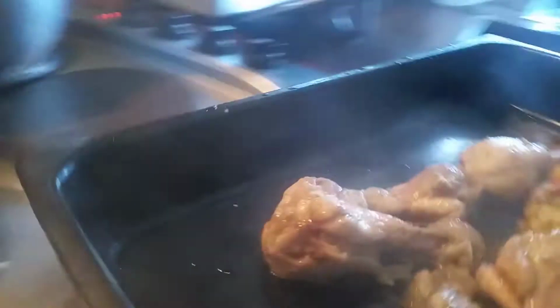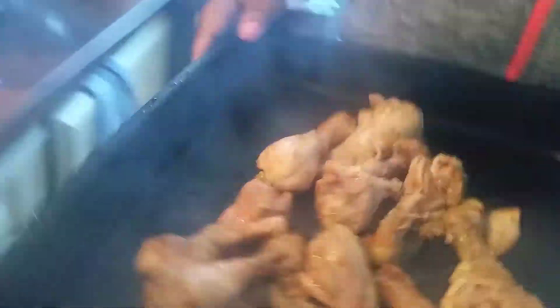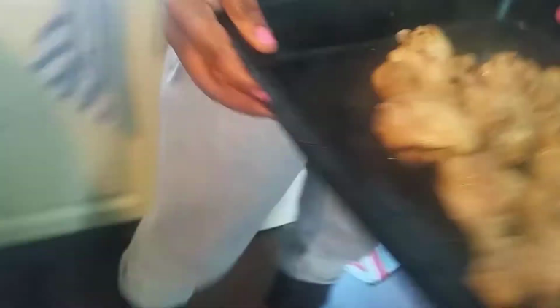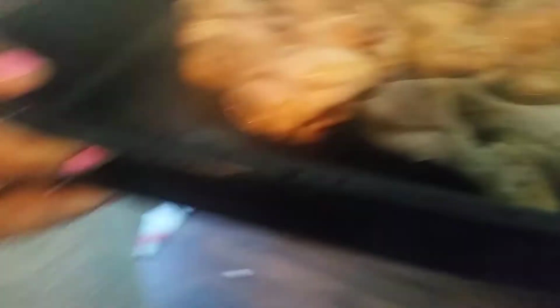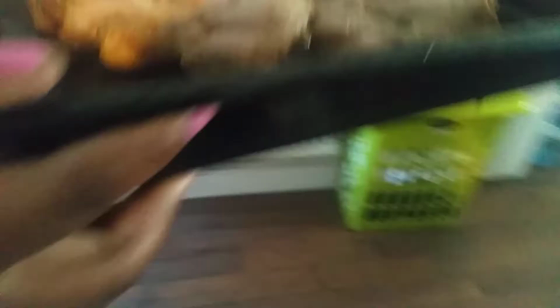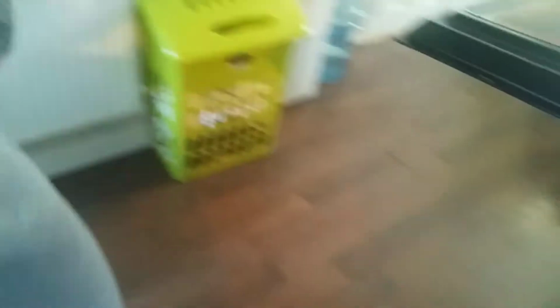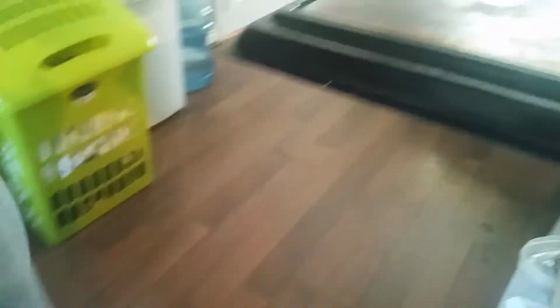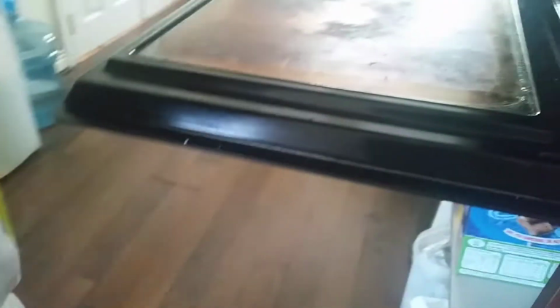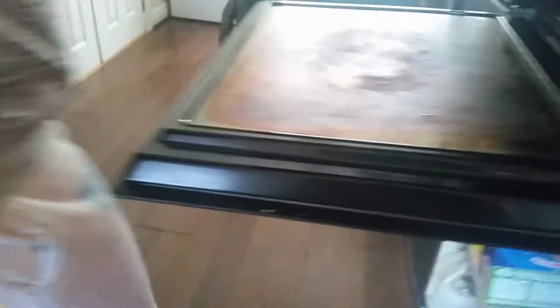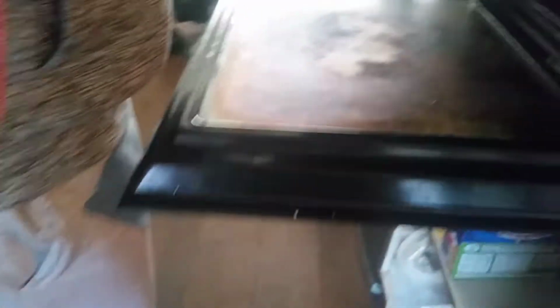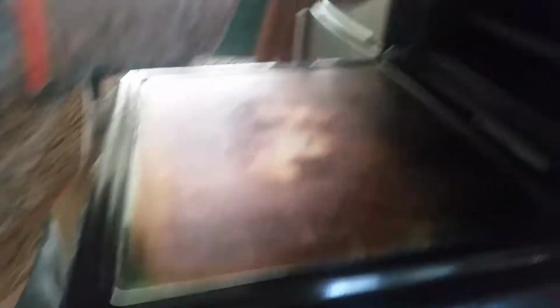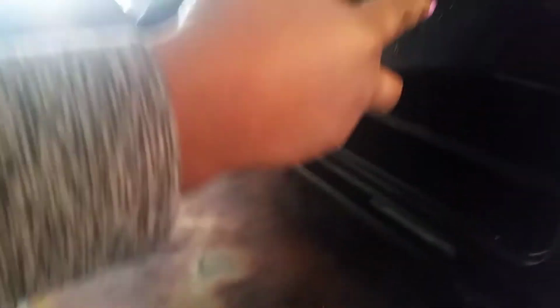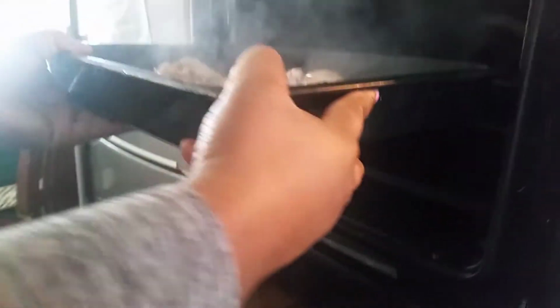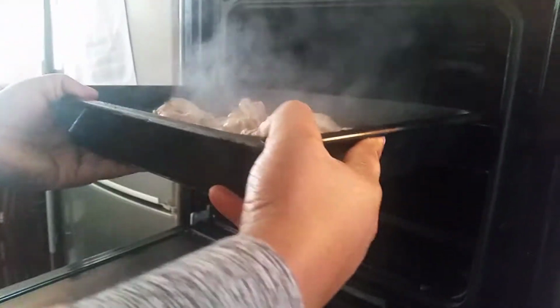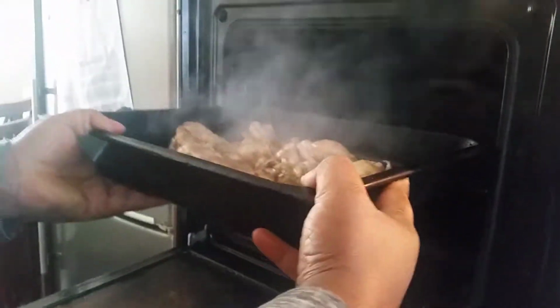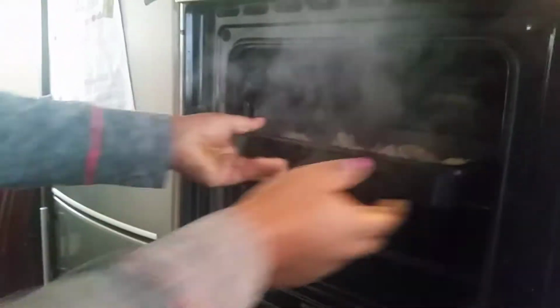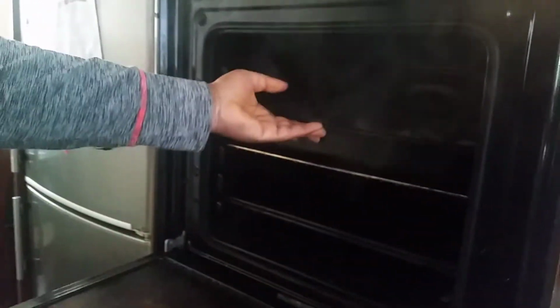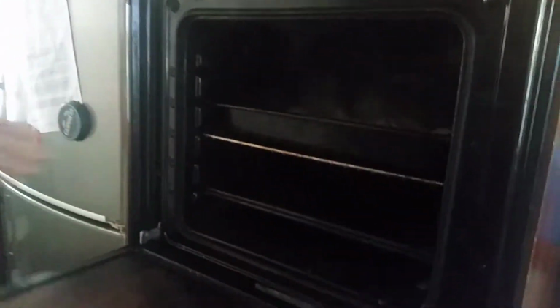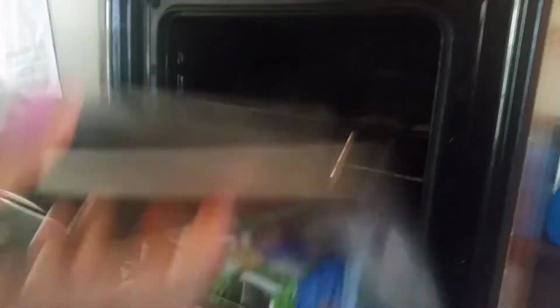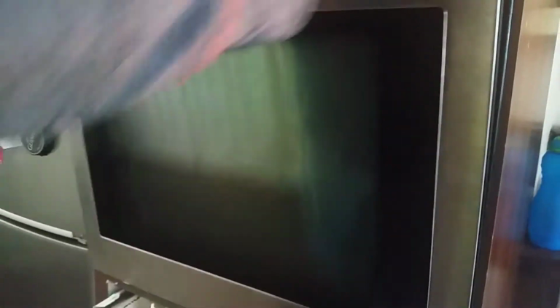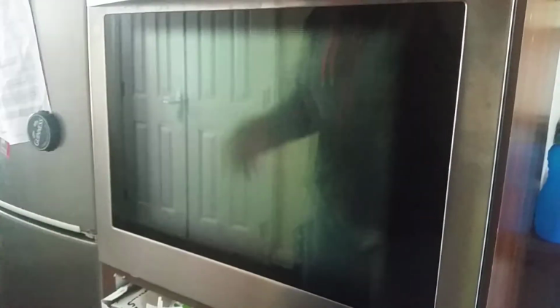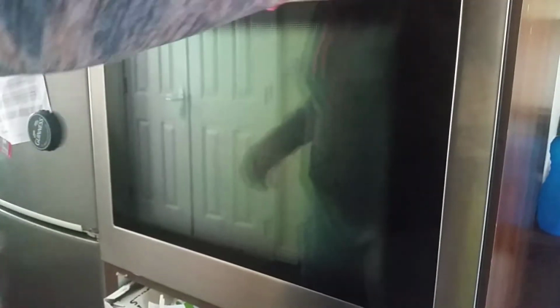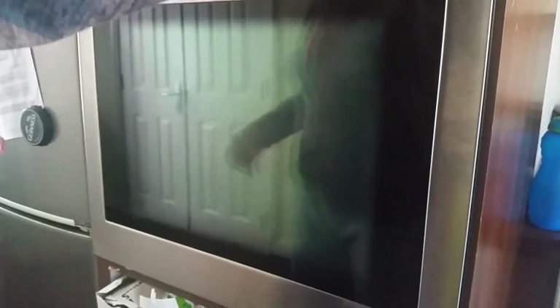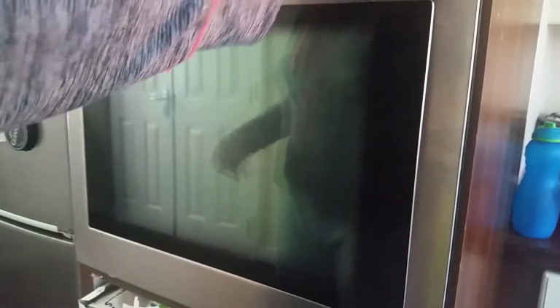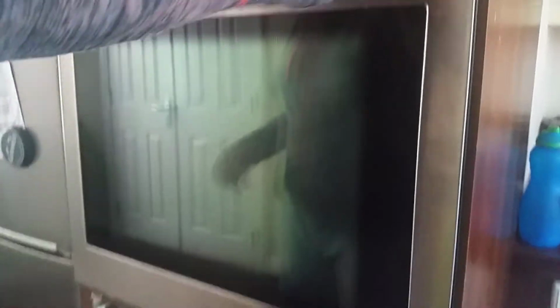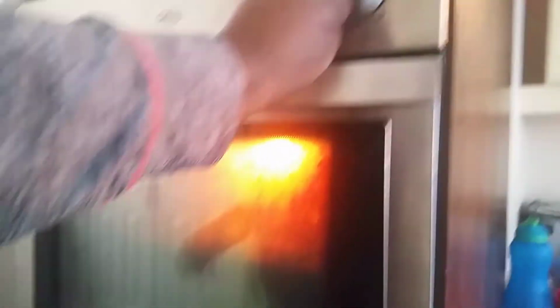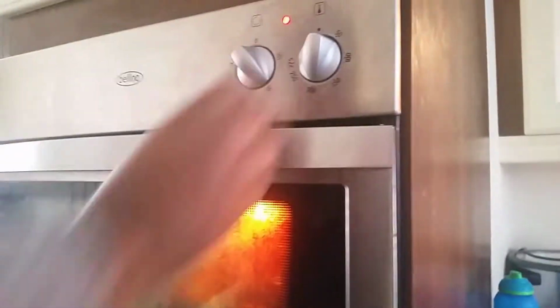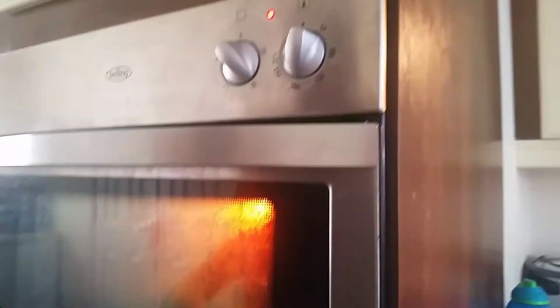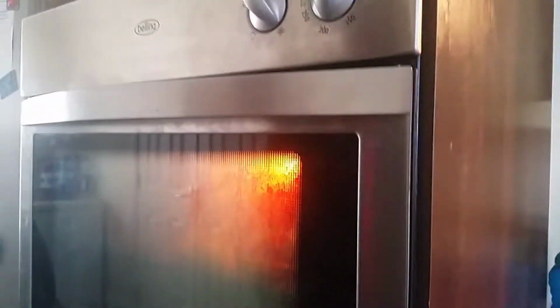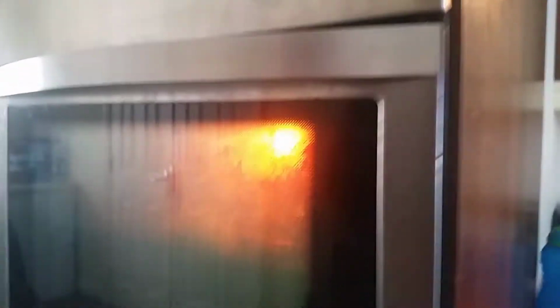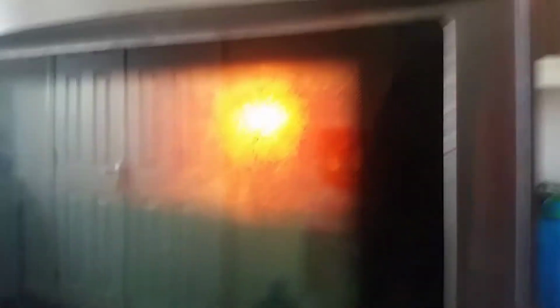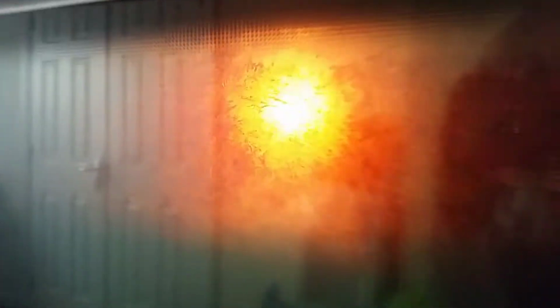Now this chicken is going inside the oven for about 15 minutes at 200 degrees.